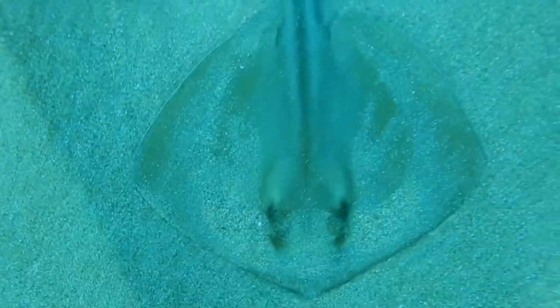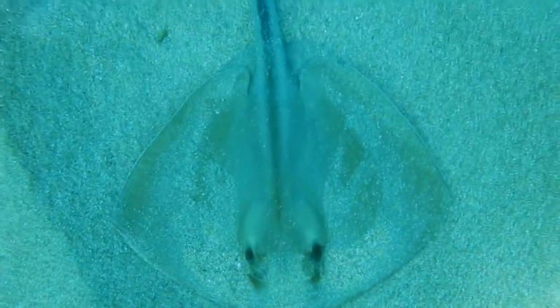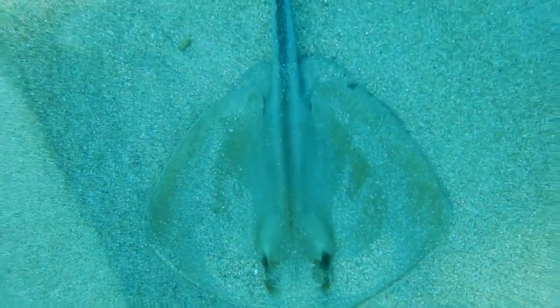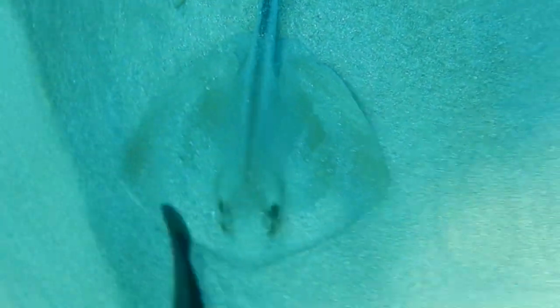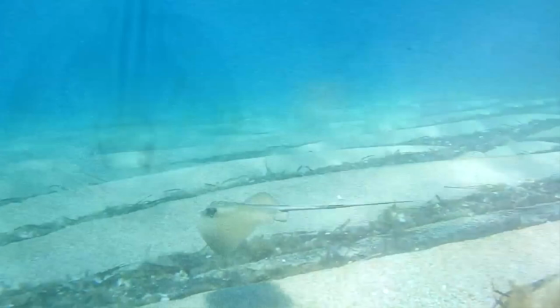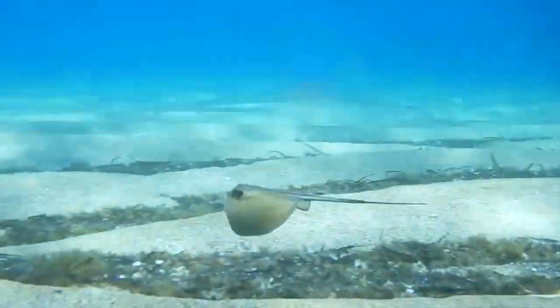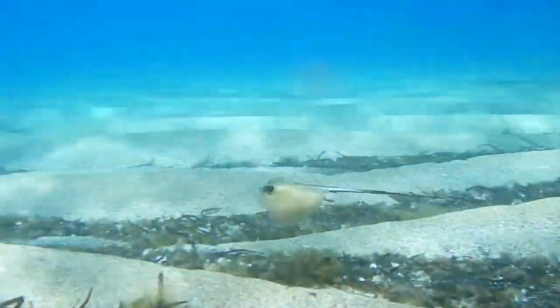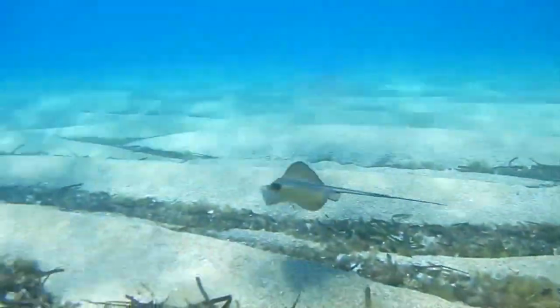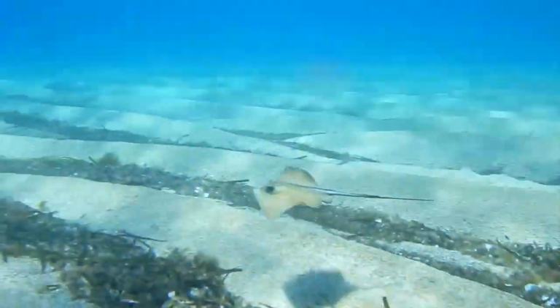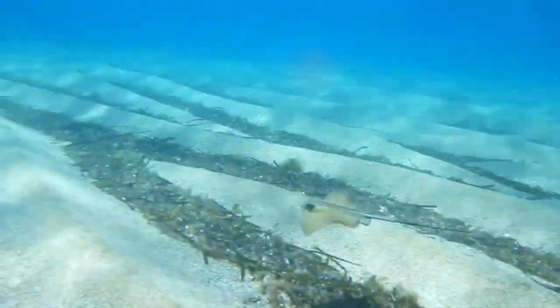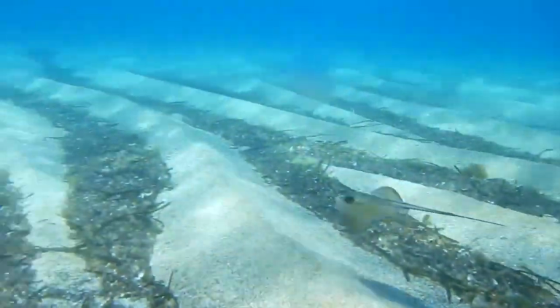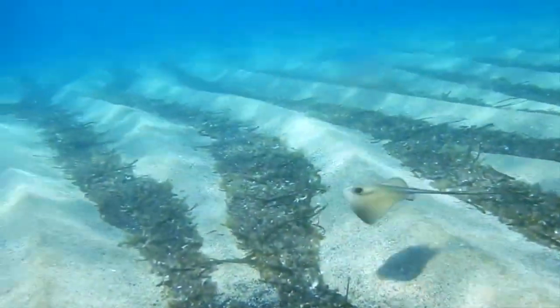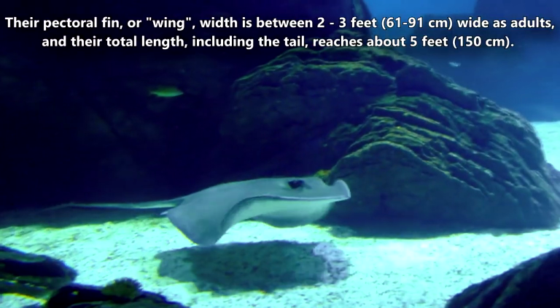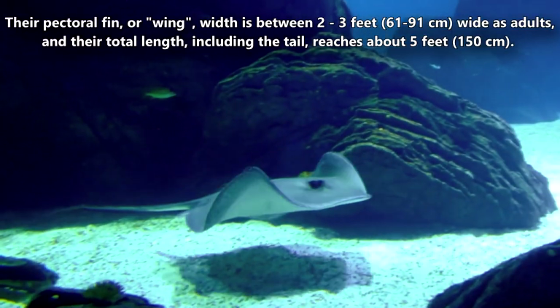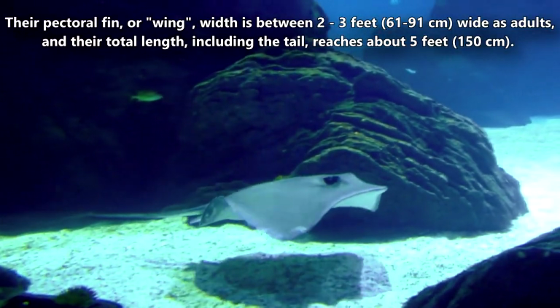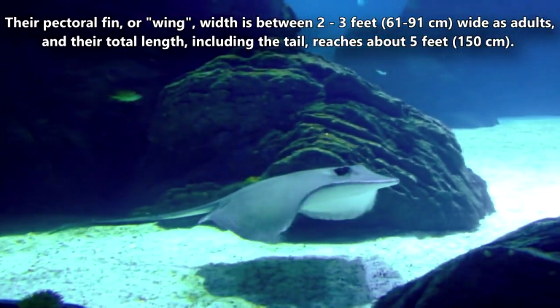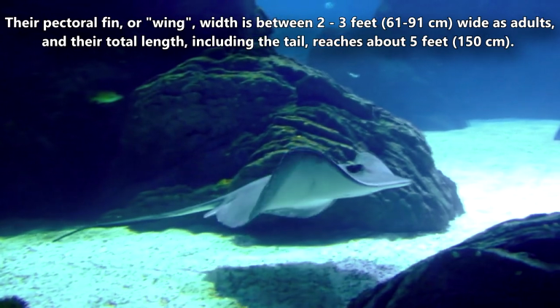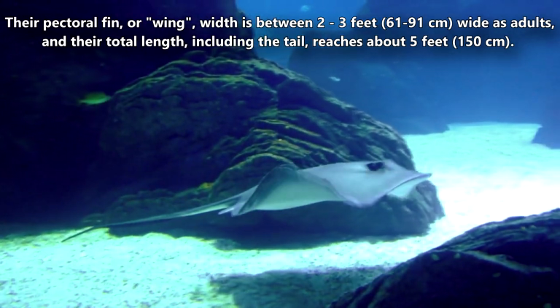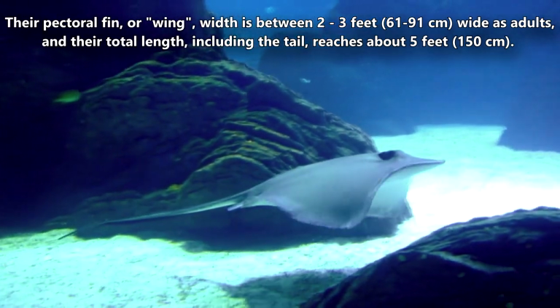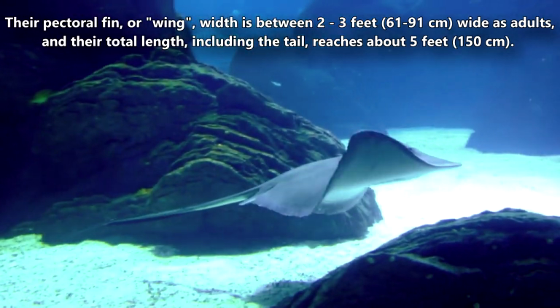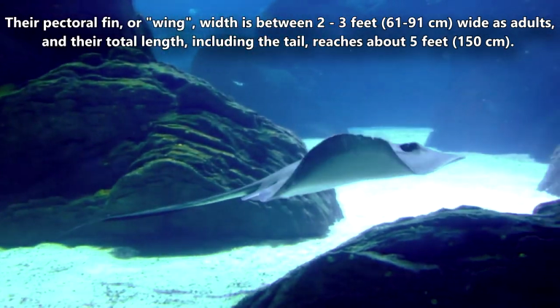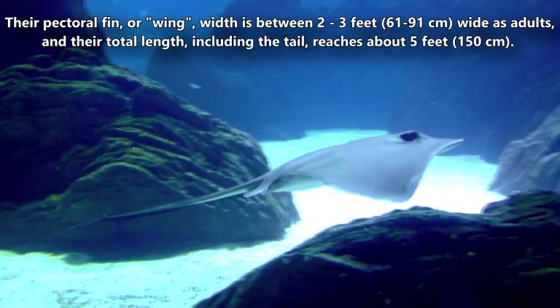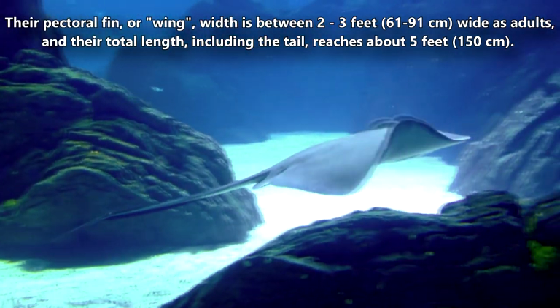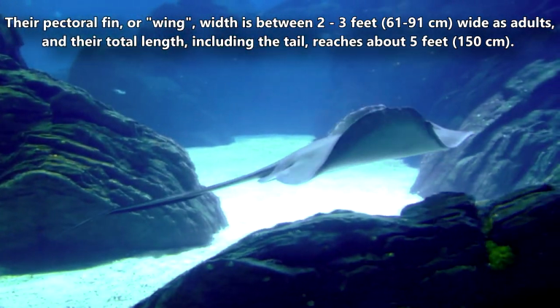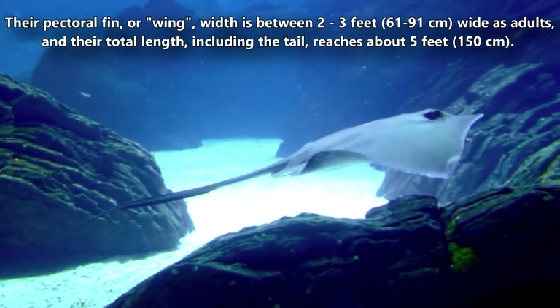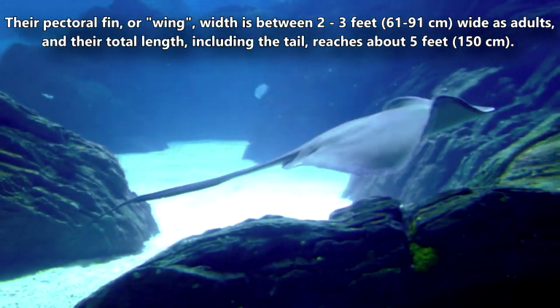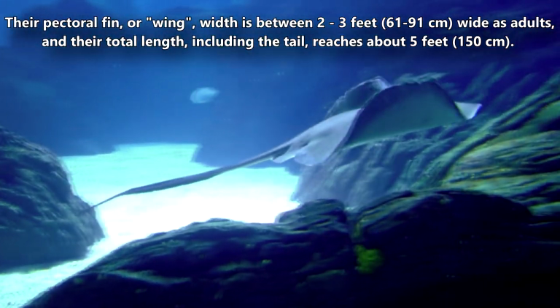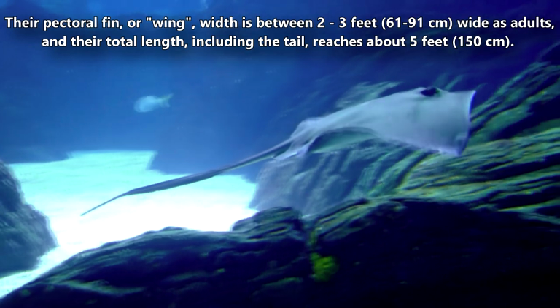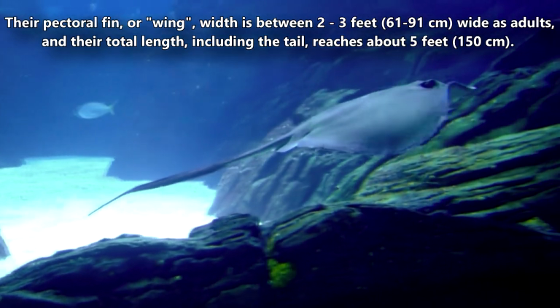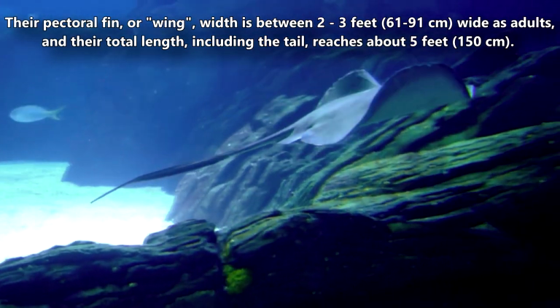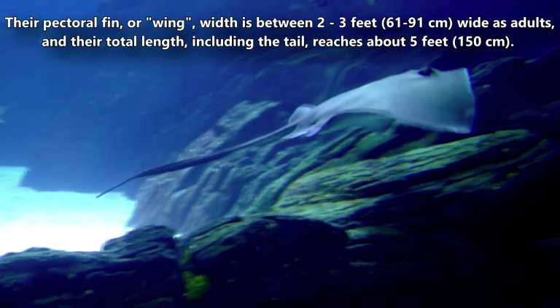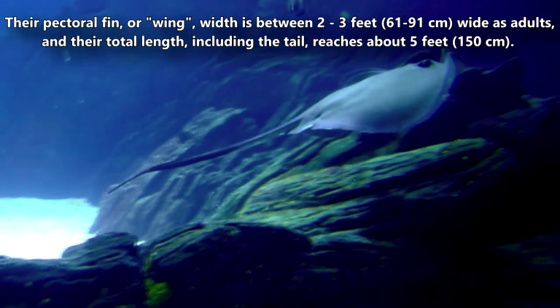Per the whiptail stingray family, a pelagic stingray's tail is about double the length of its body. Their pectoral fin, or wing, width is between two and three feet wide as adults, and their total length, including the tail, reaches about five feet.